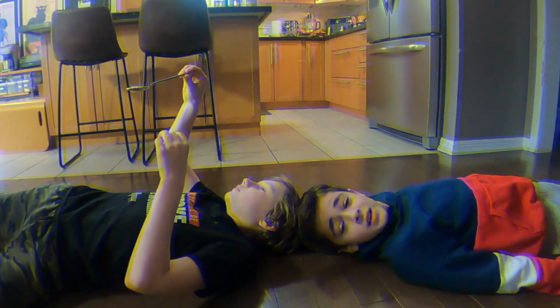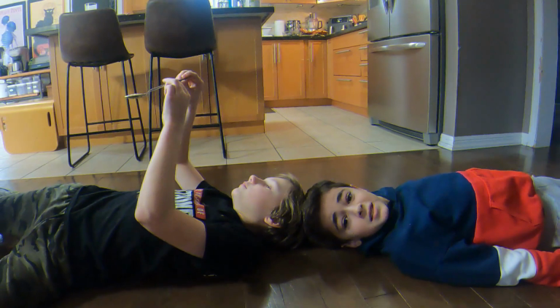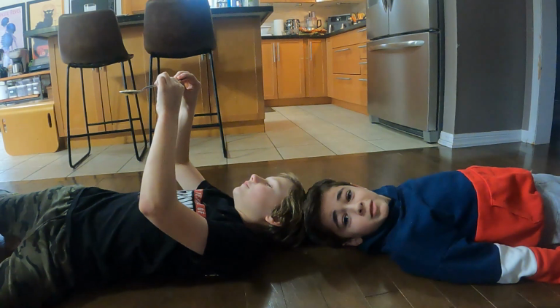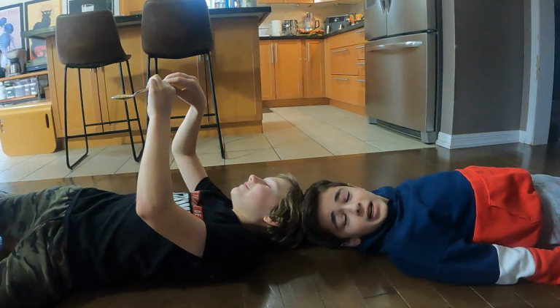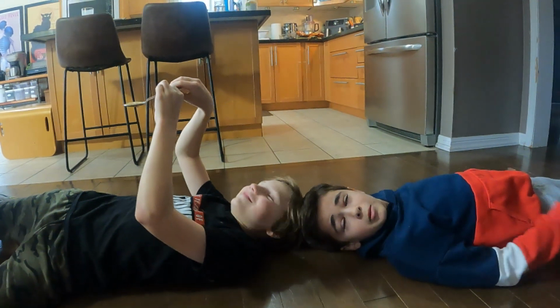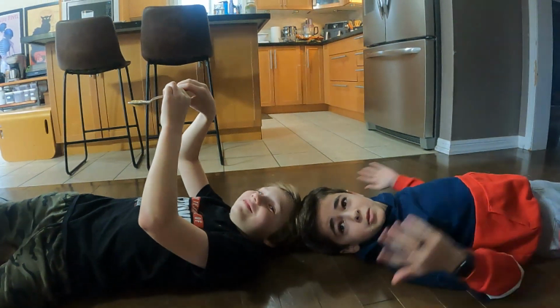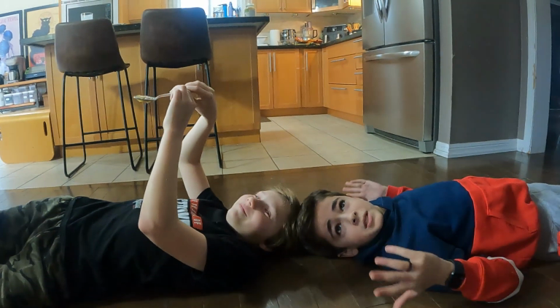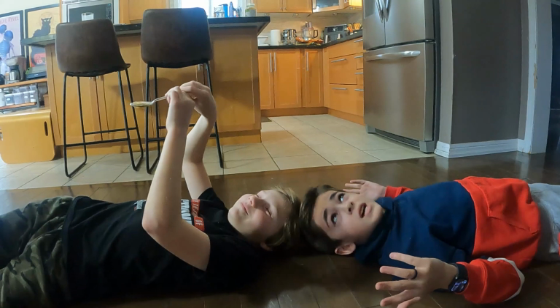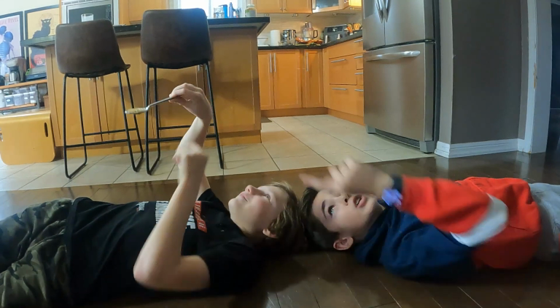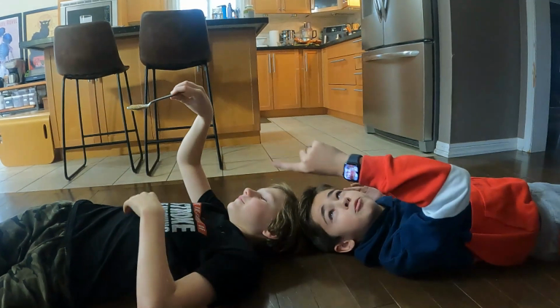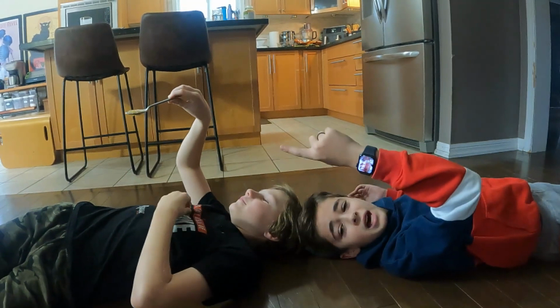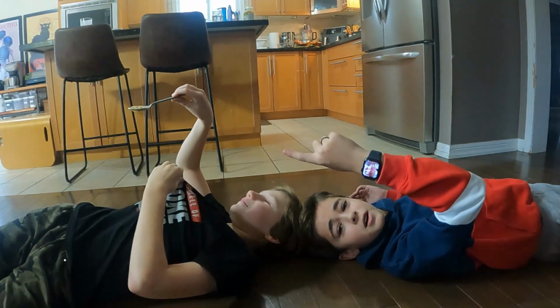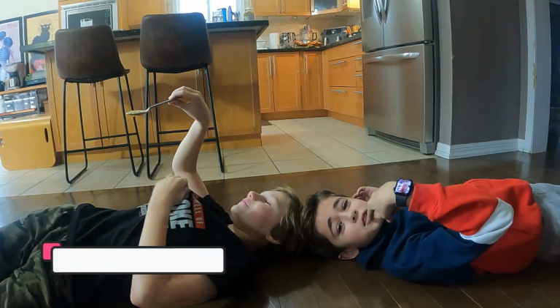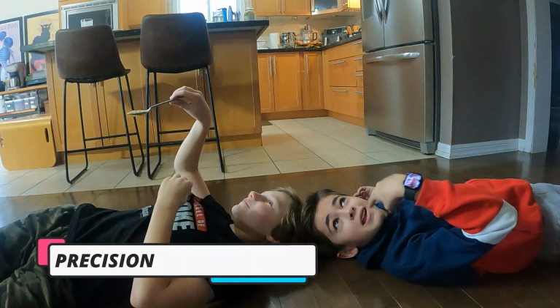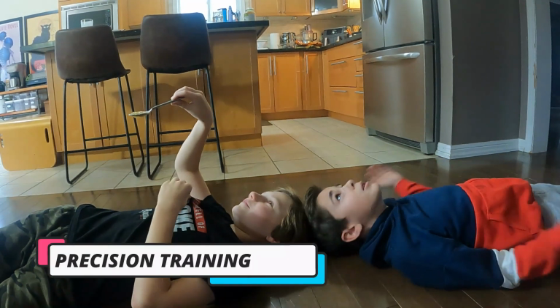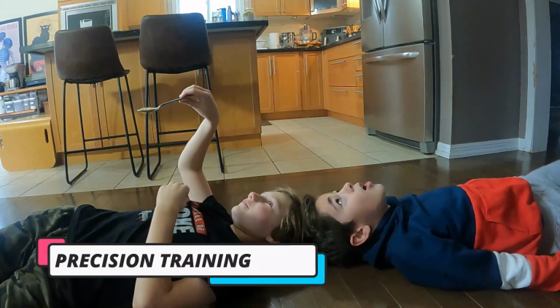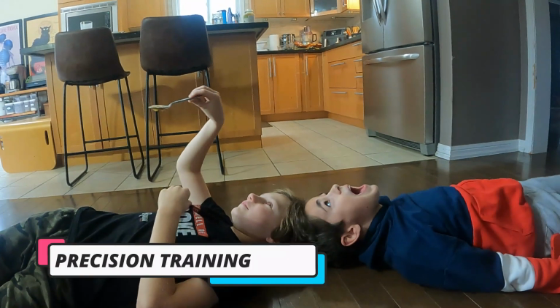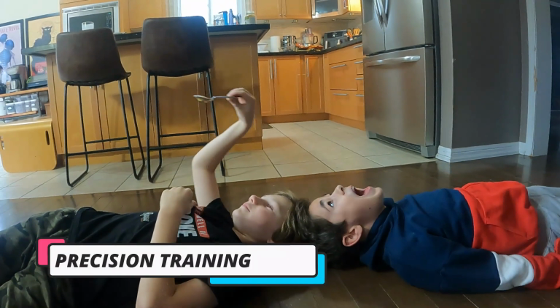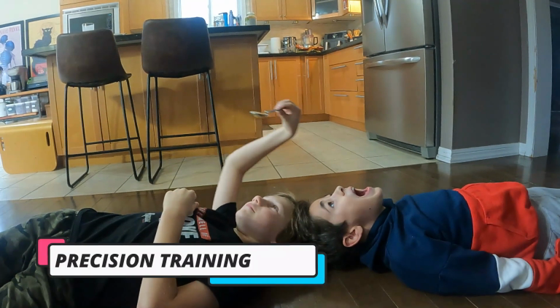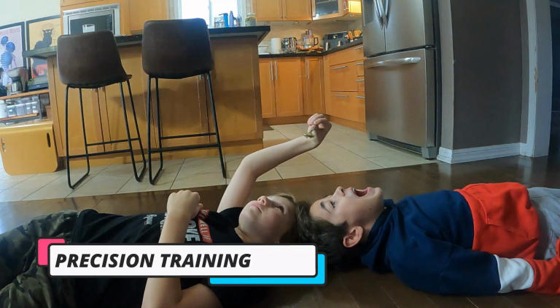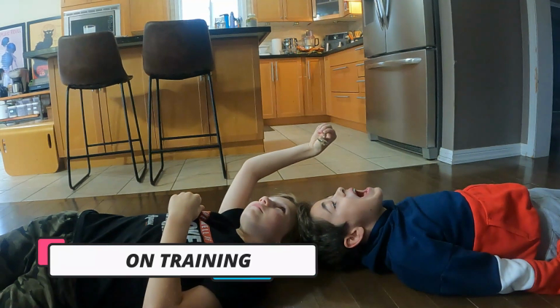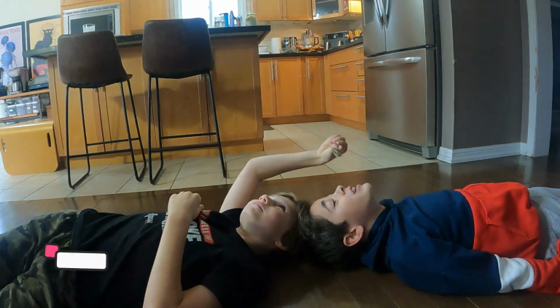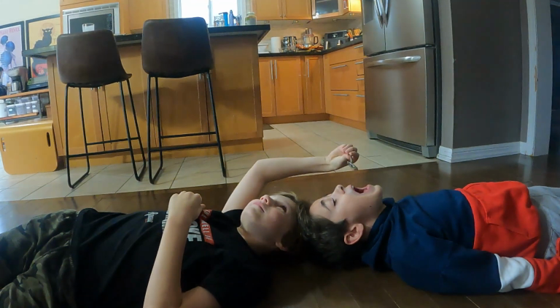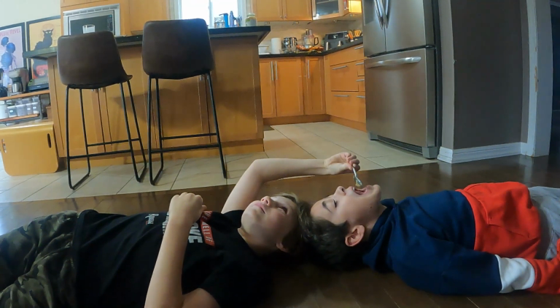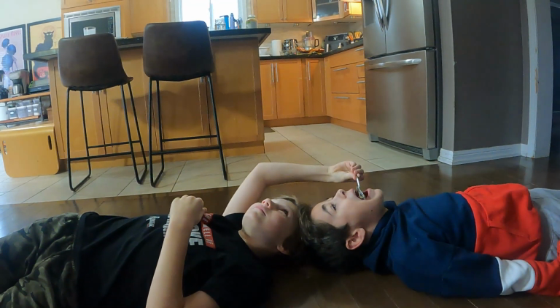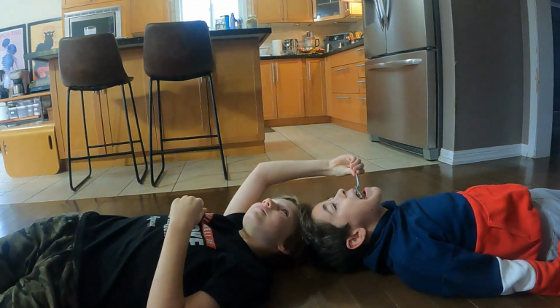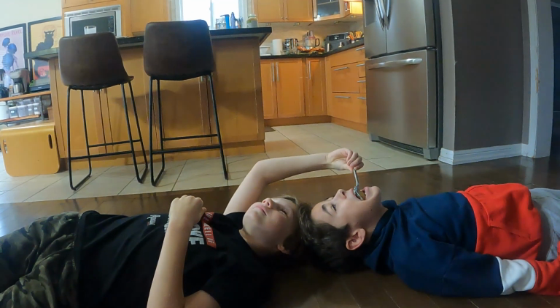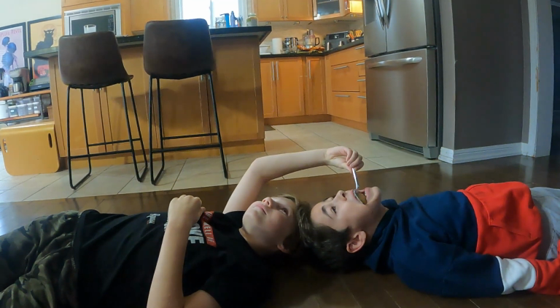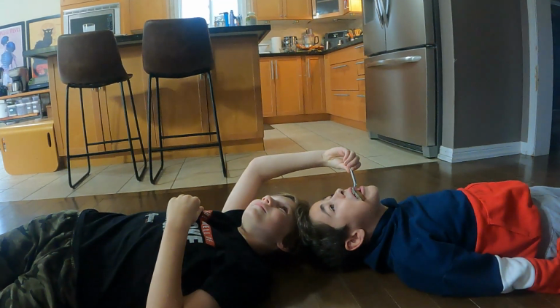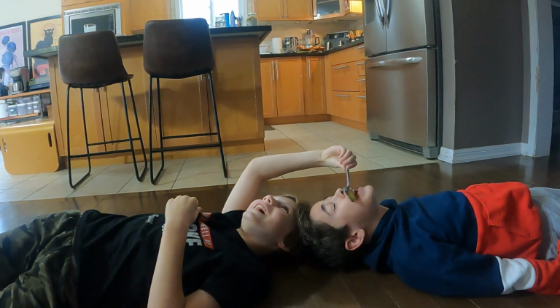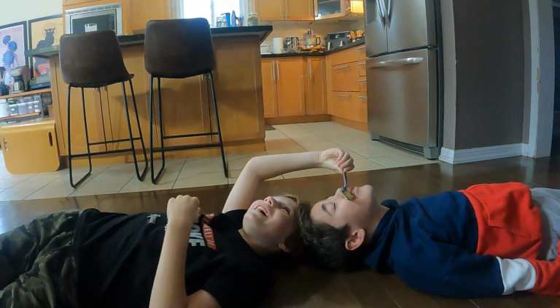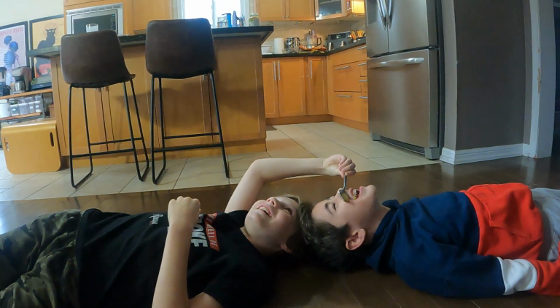Right now we're going to be doing our precision test. Jack has a spoon of applesauce and is going to try to get it in my mouth. Here we go — that's good, yeah, down, down, down, in and out. You're missing your mark.